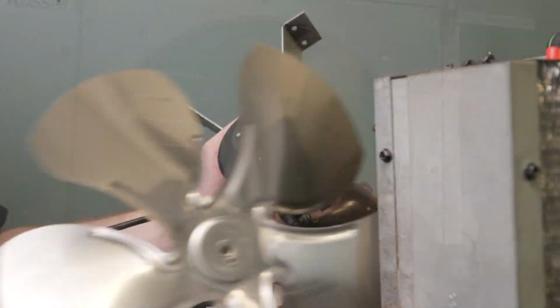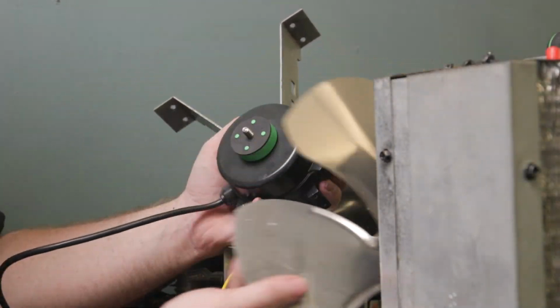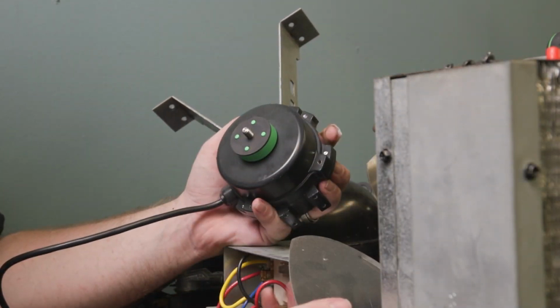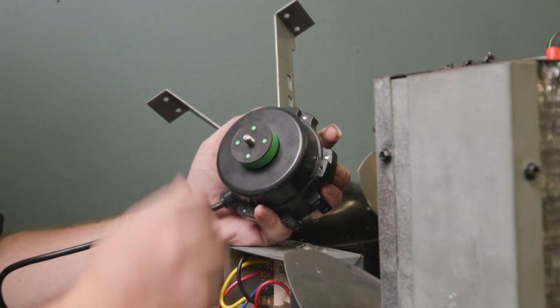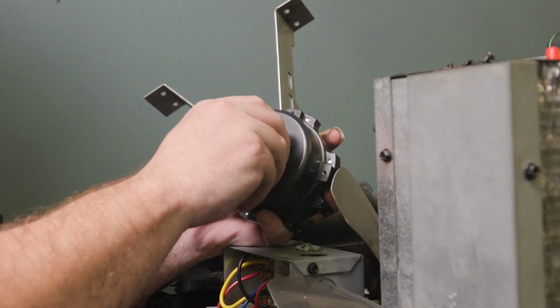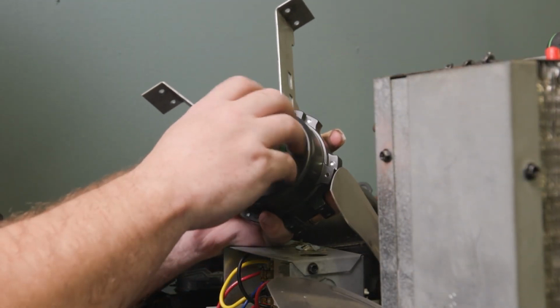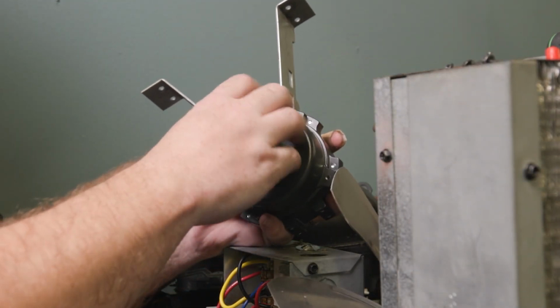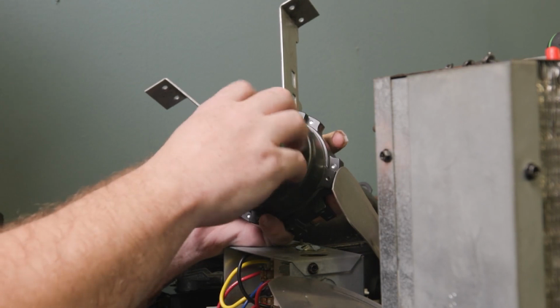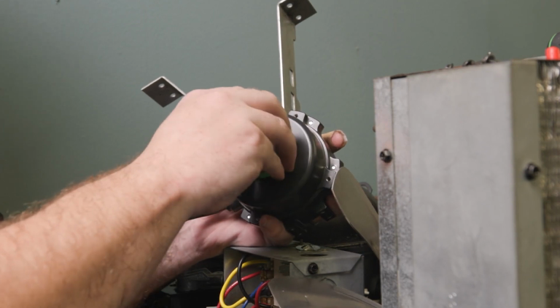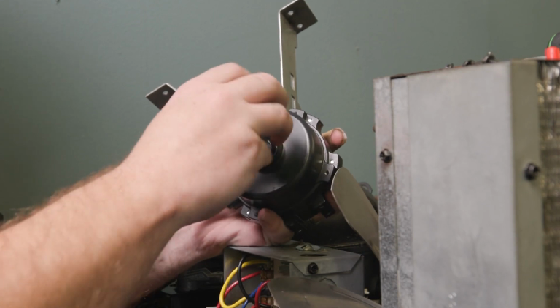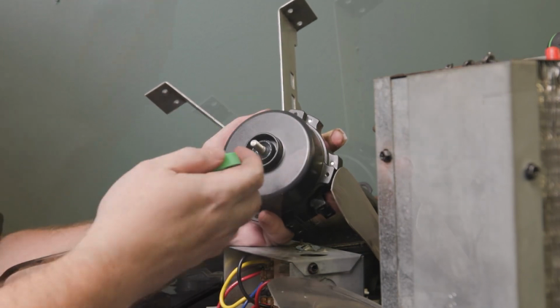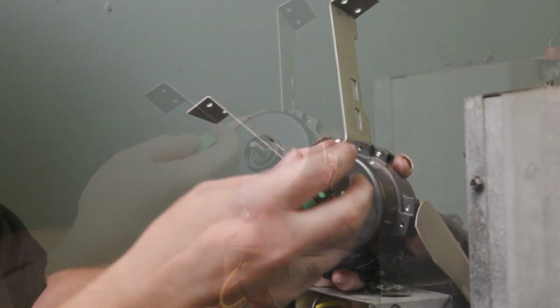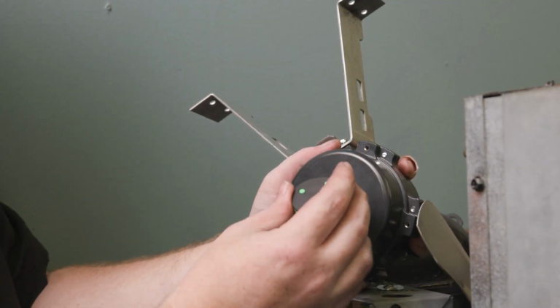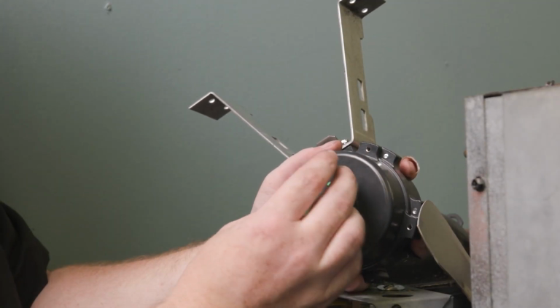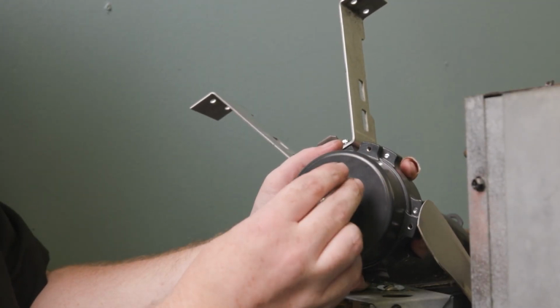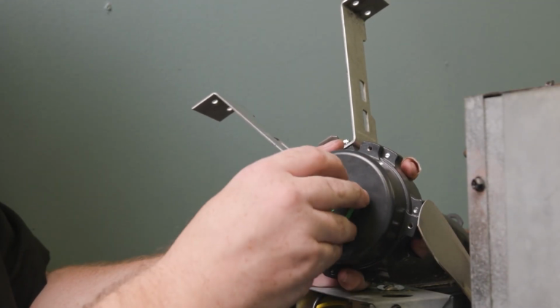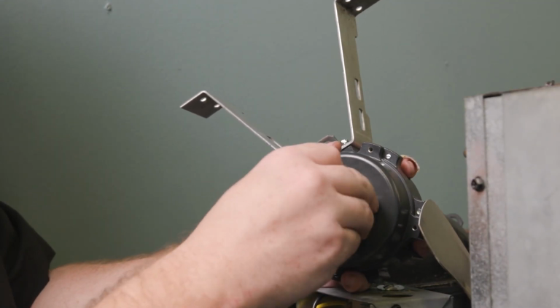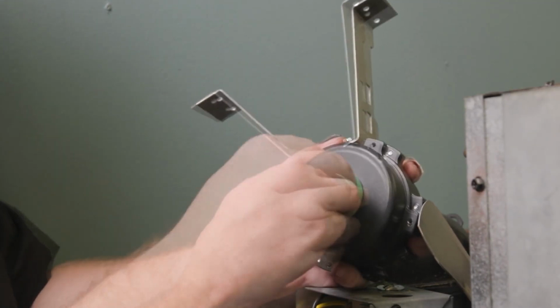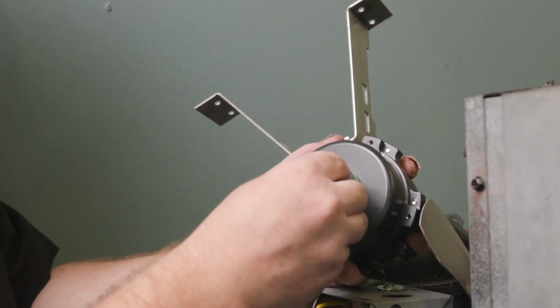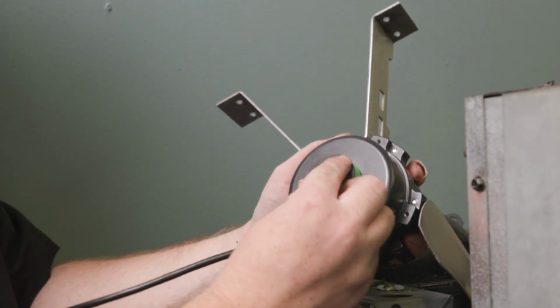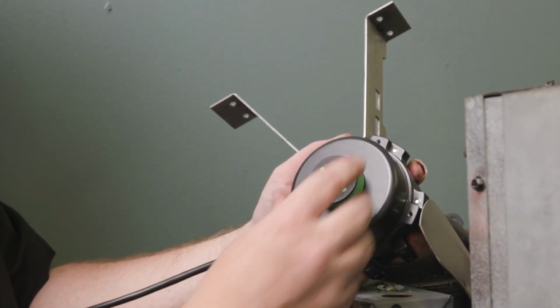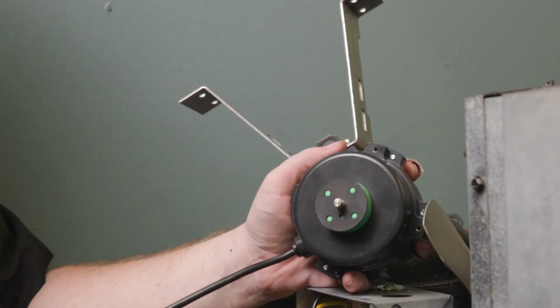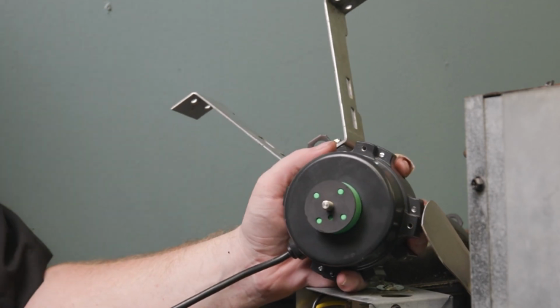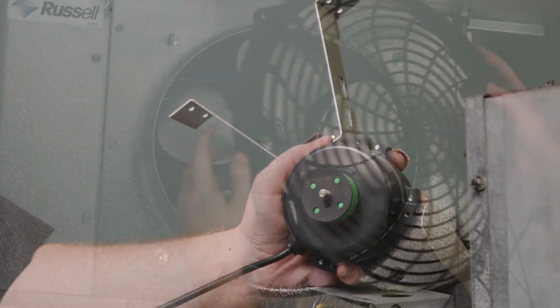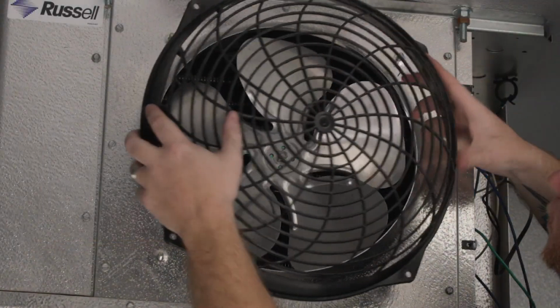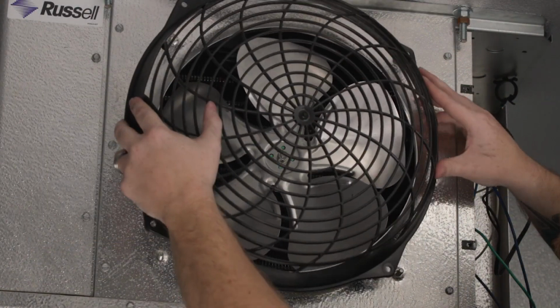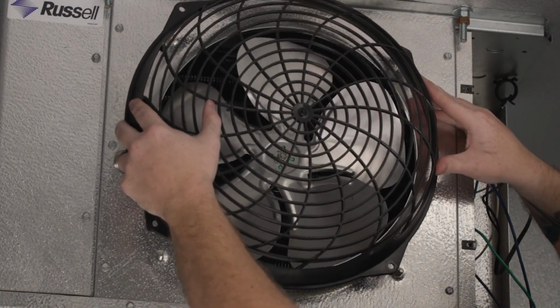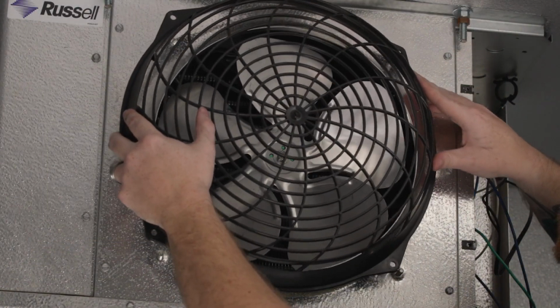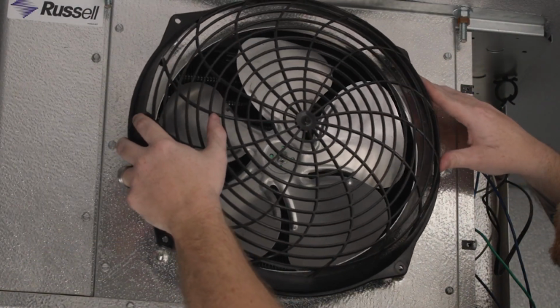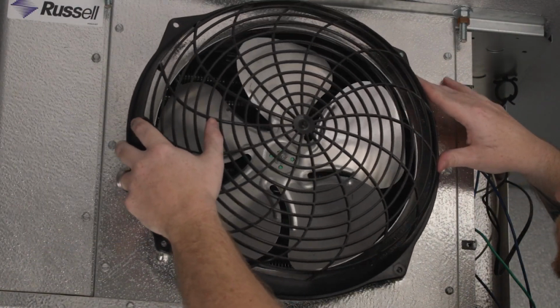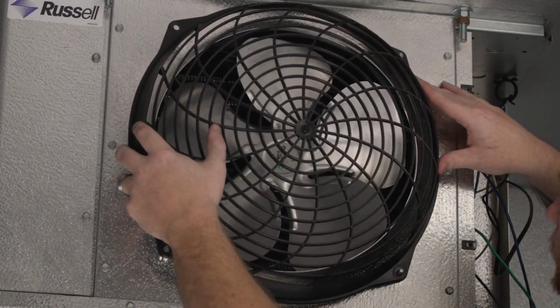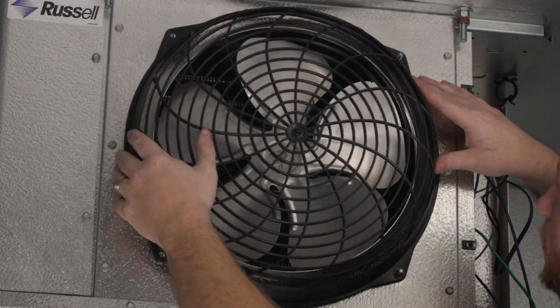The EC5414E comes with both single and four tab green hubs. Pick the one matching the fan you are using. Then replace the fan blade and the fan cover.